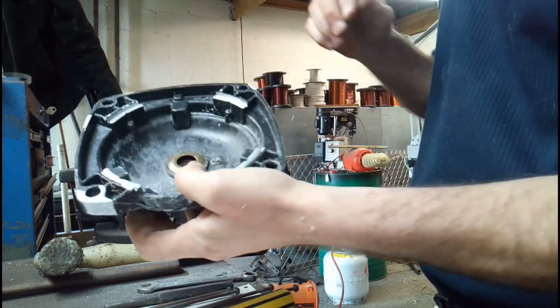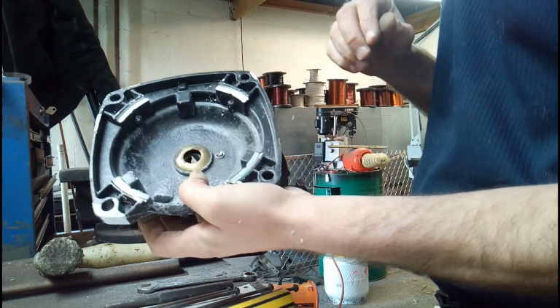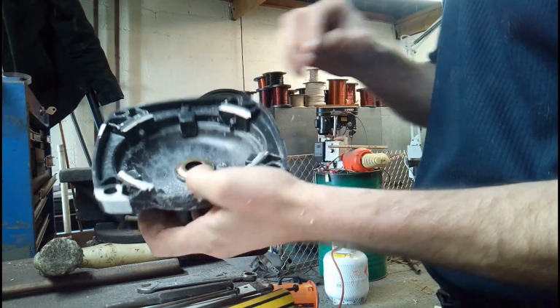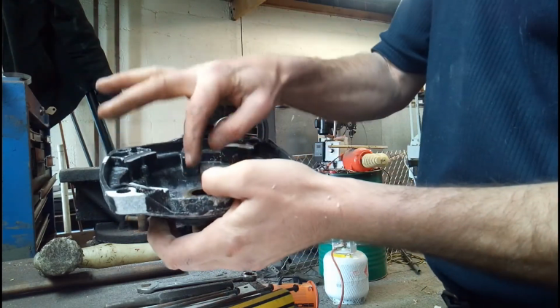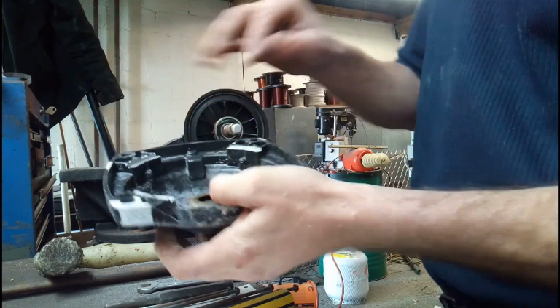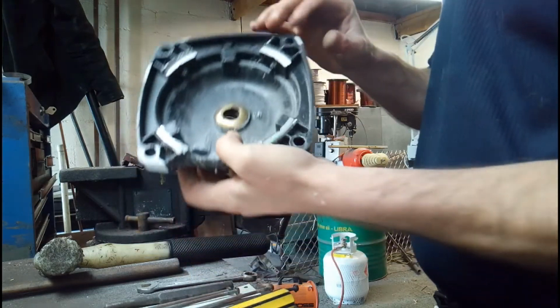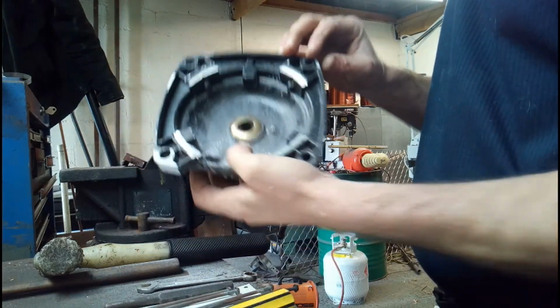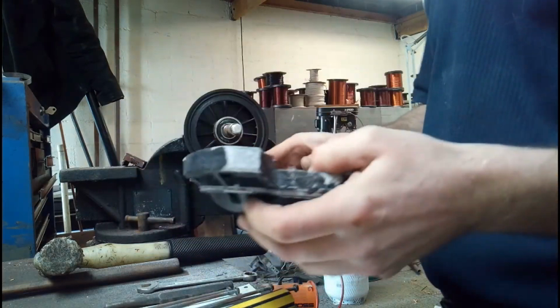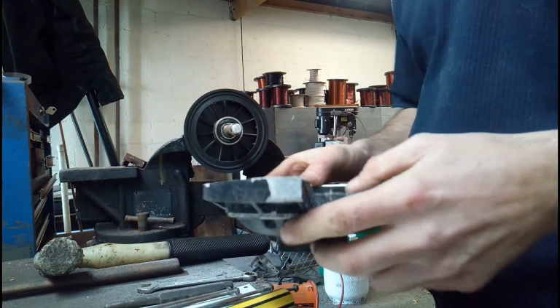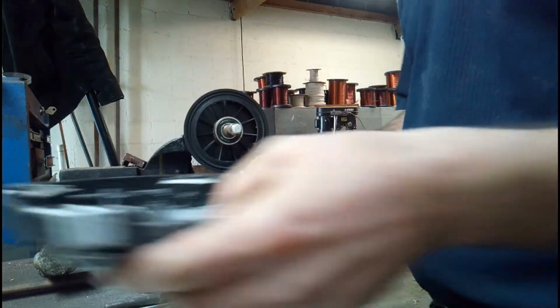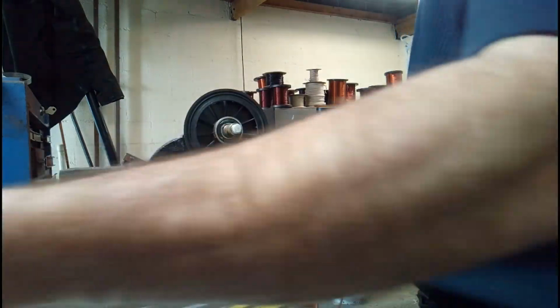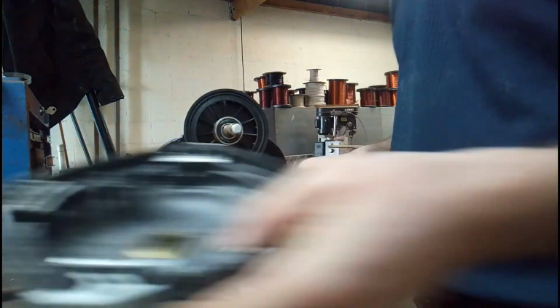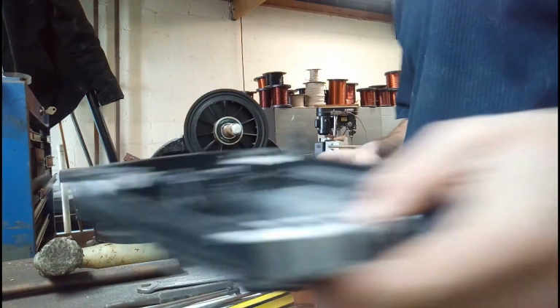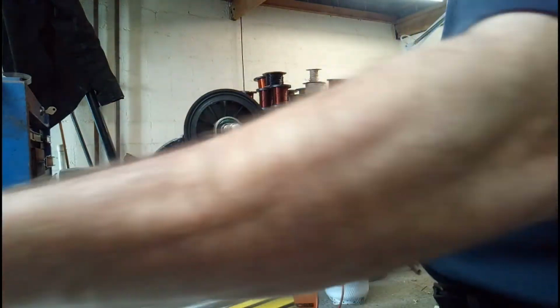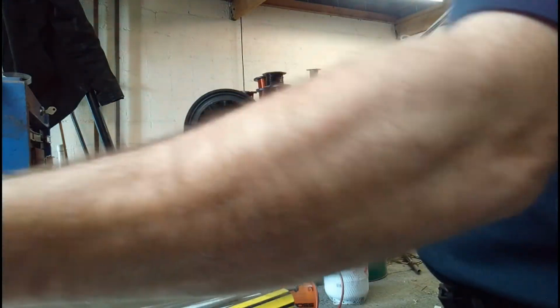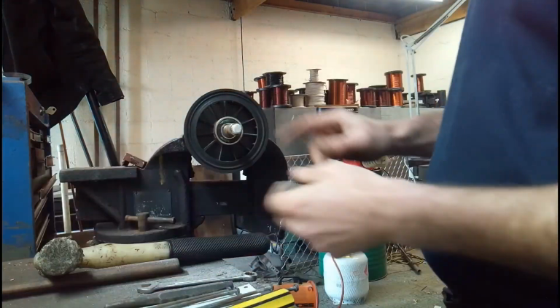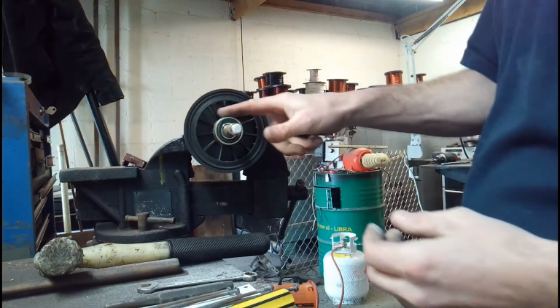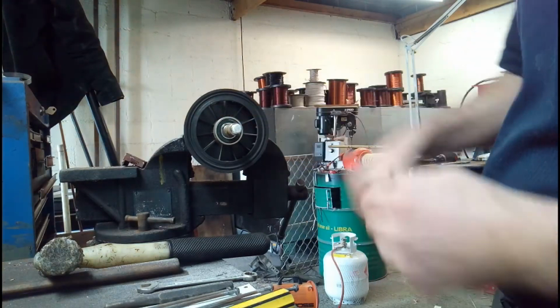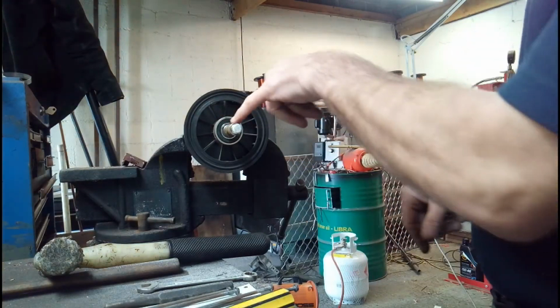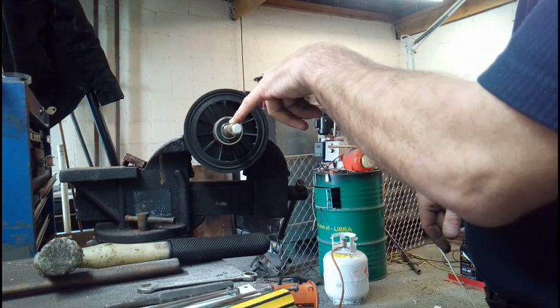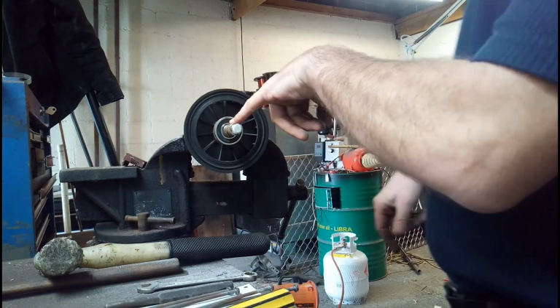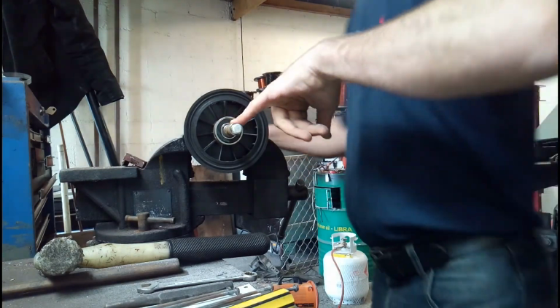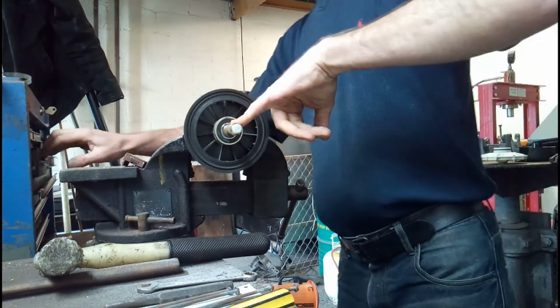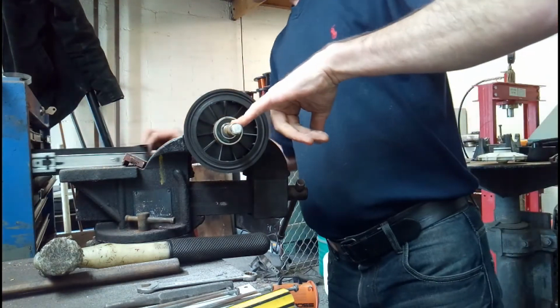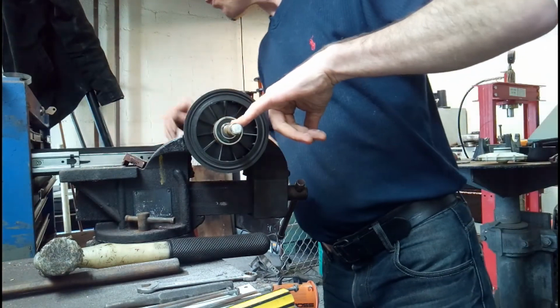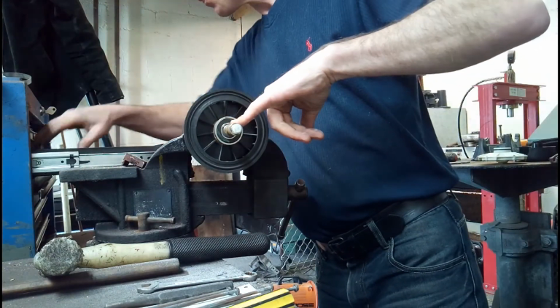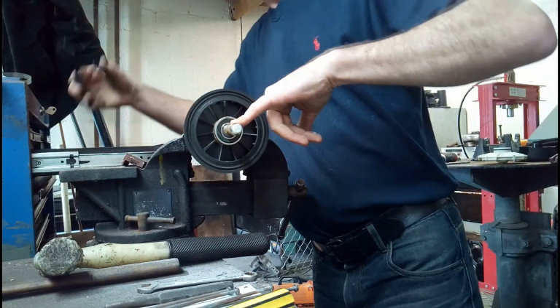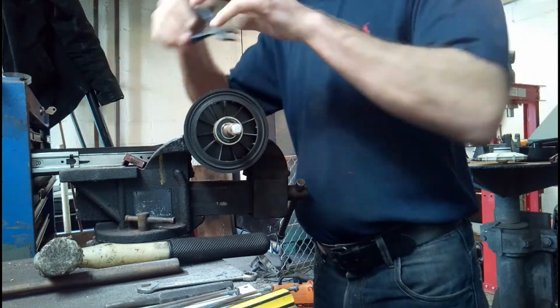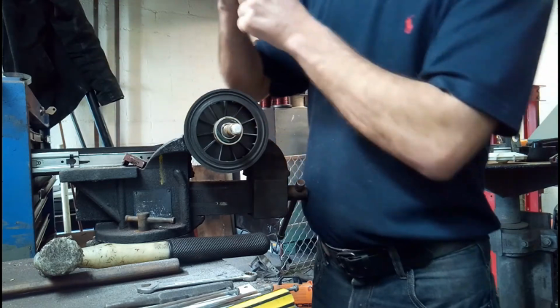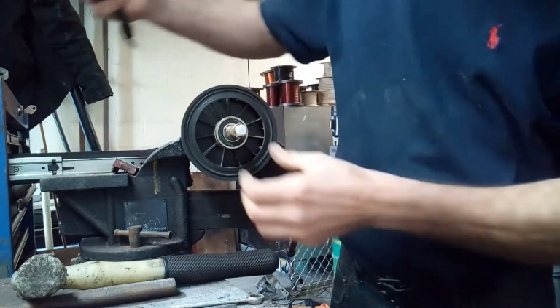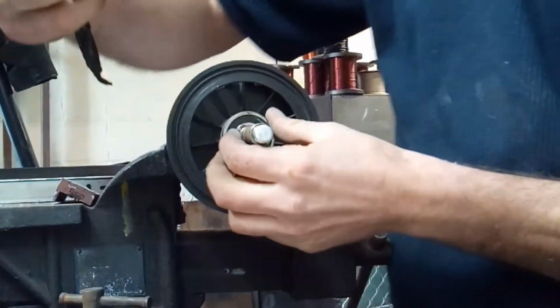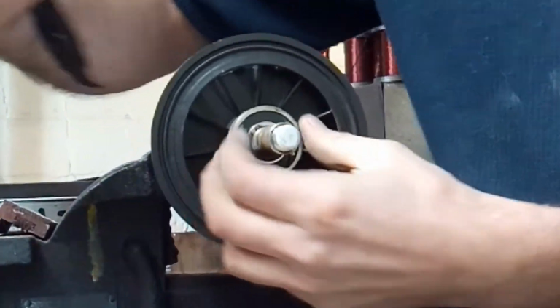The next thing to do on the list would be taking off the circlip from the drive-end bearing. These can be a little bit tricky because once again with most pumps things corrode, but this one wasn't too bad.